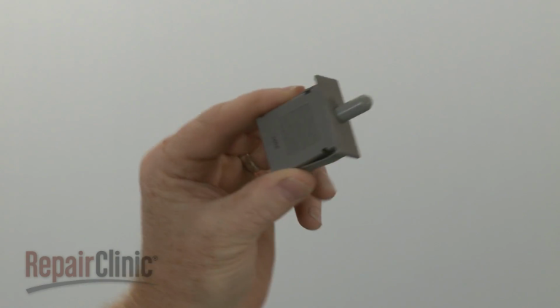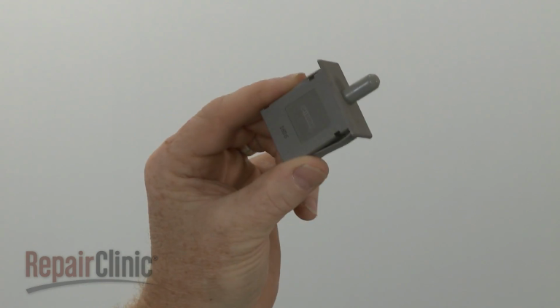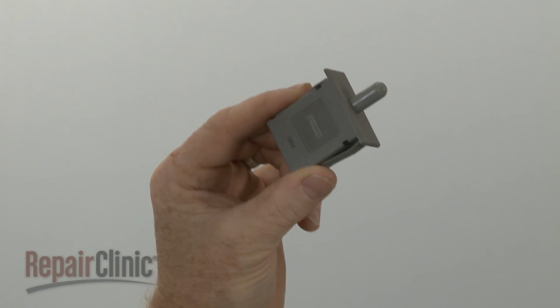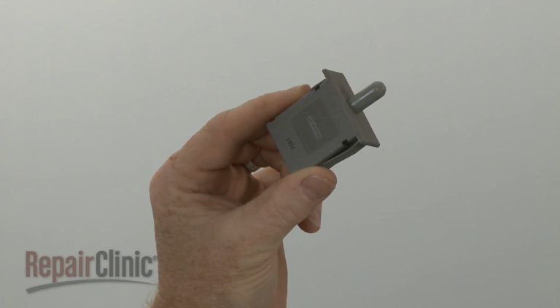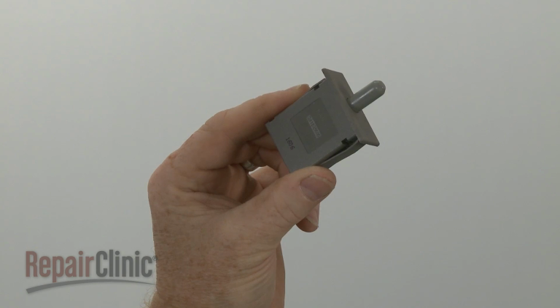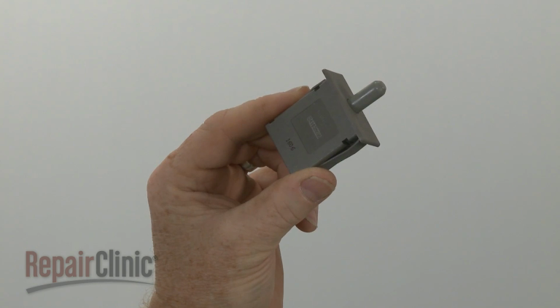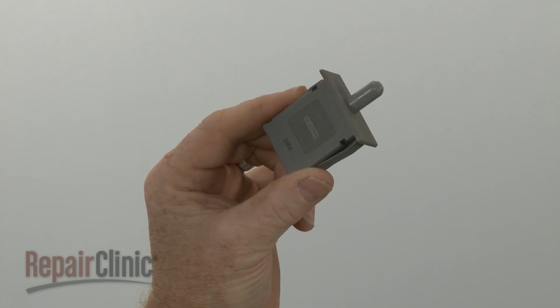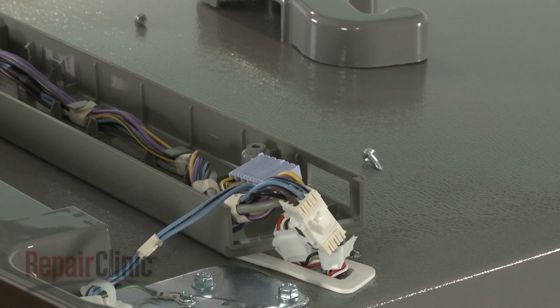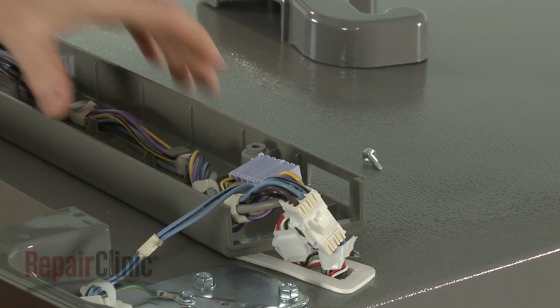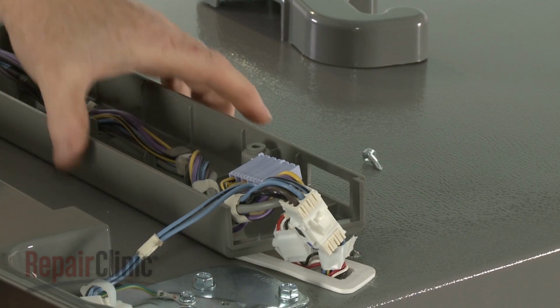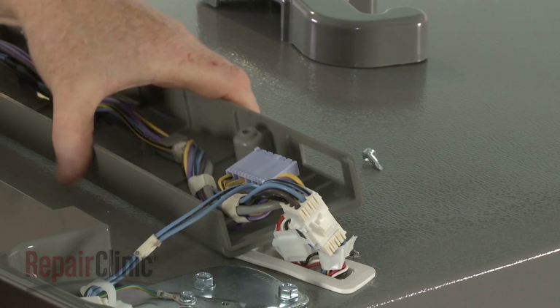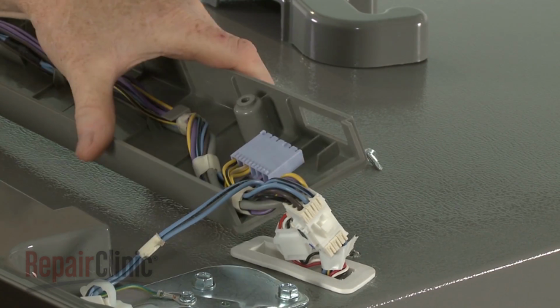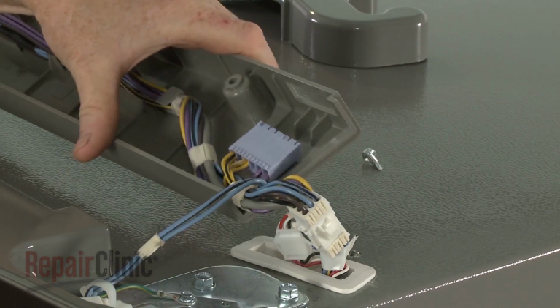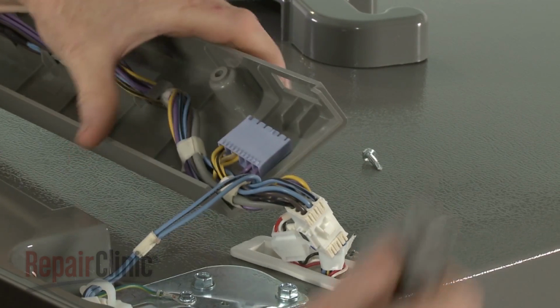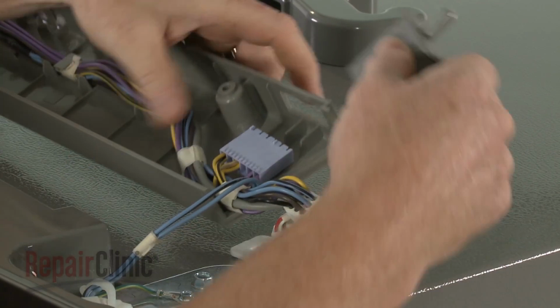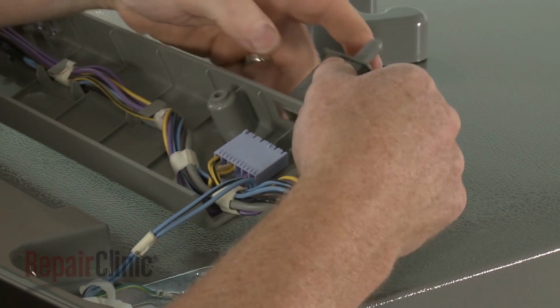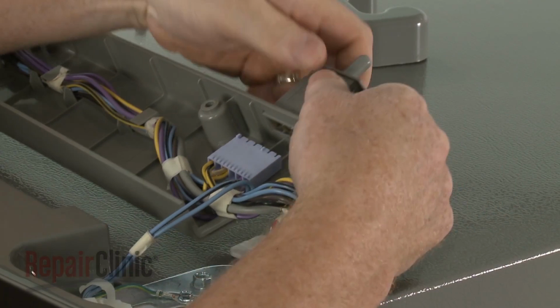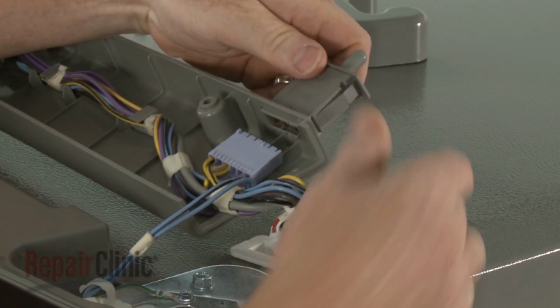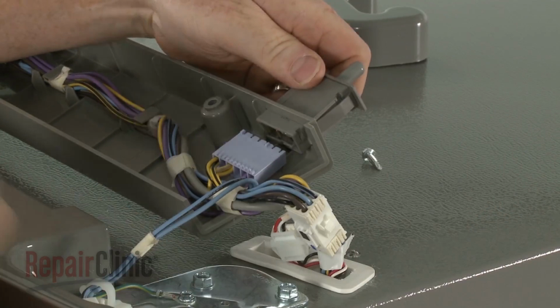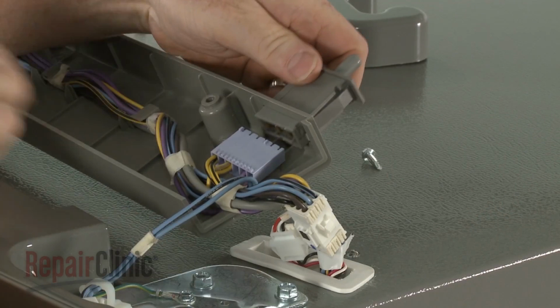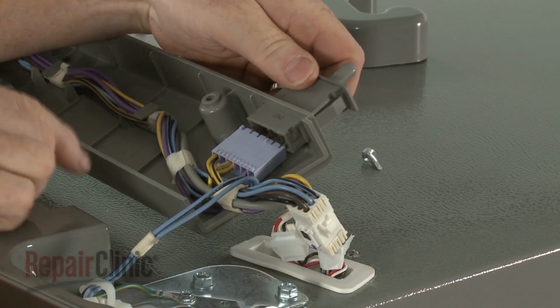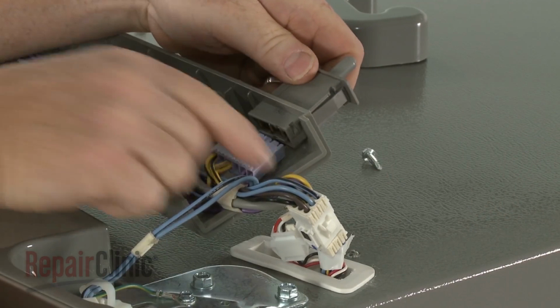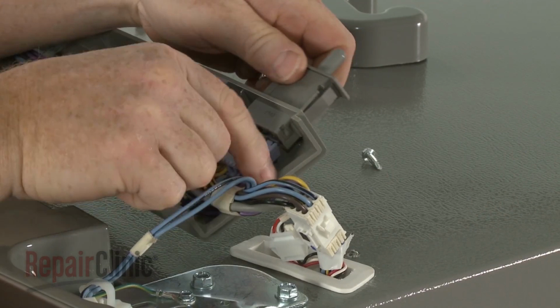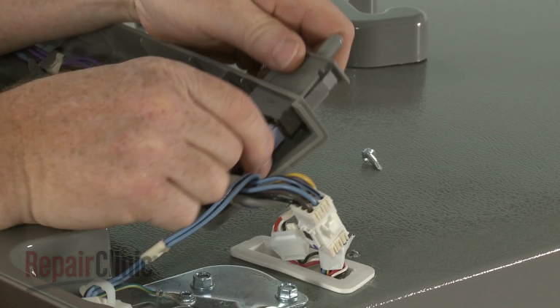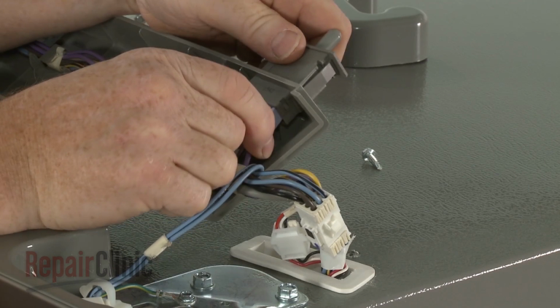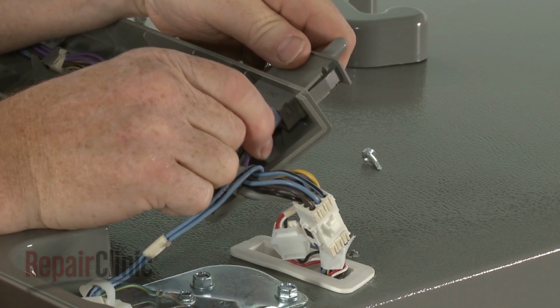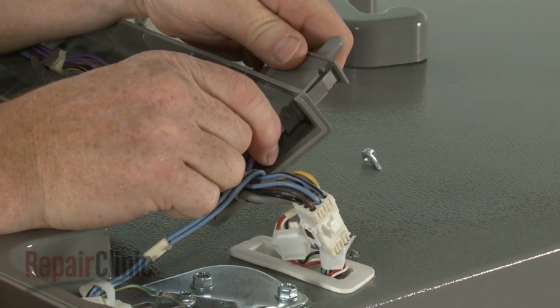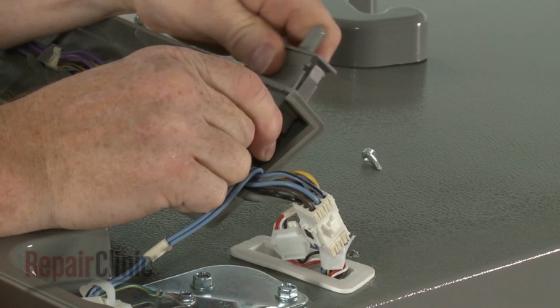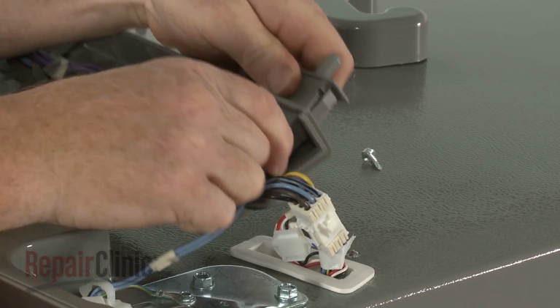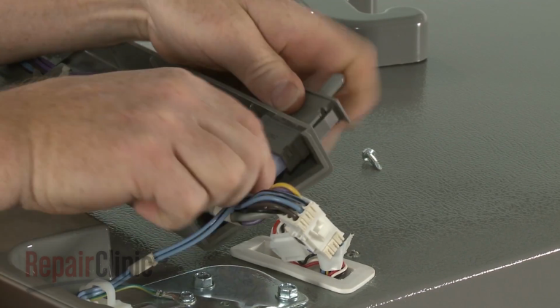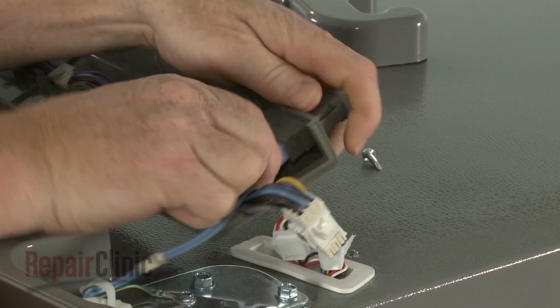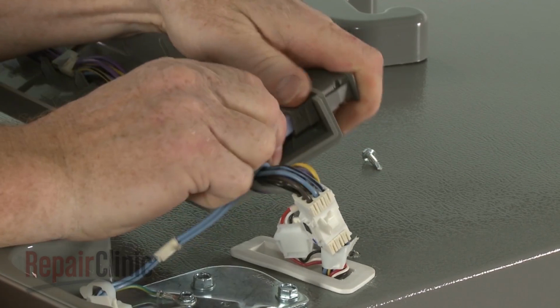Install the new door switch by inserting it in the console. Connect the wire connector and snap the switch into place.